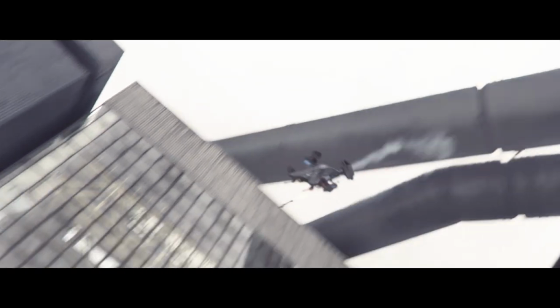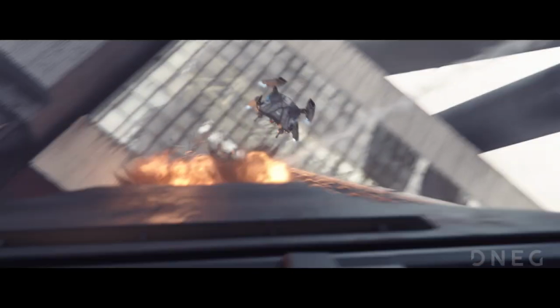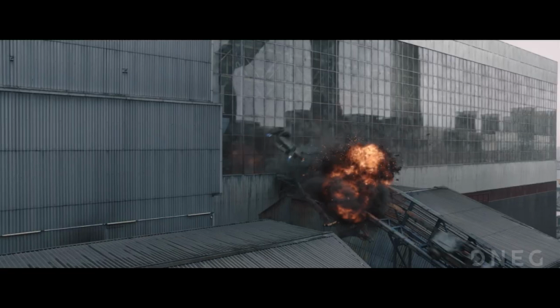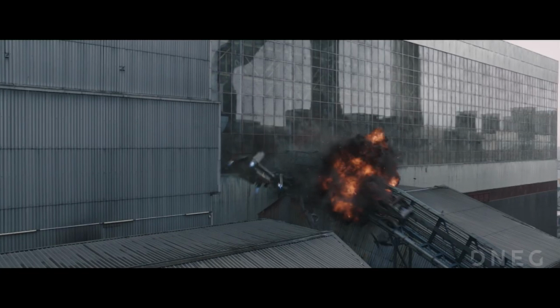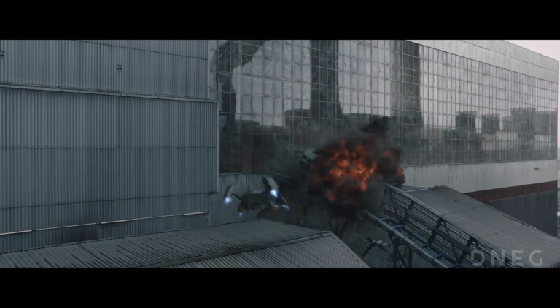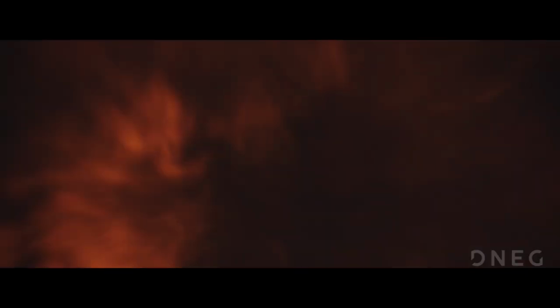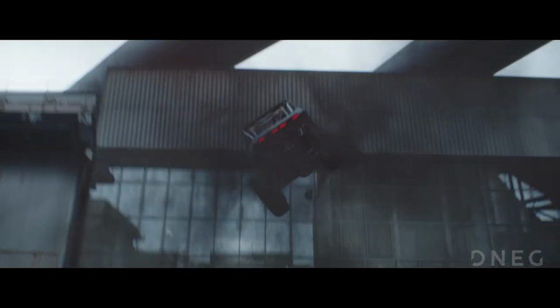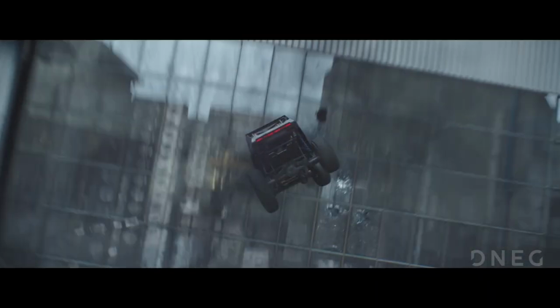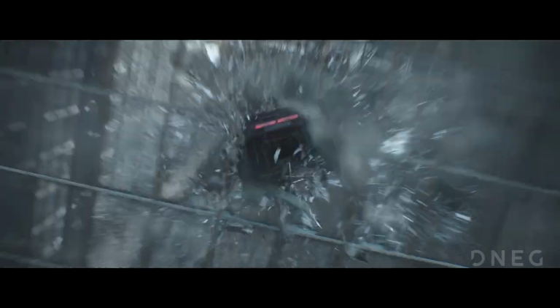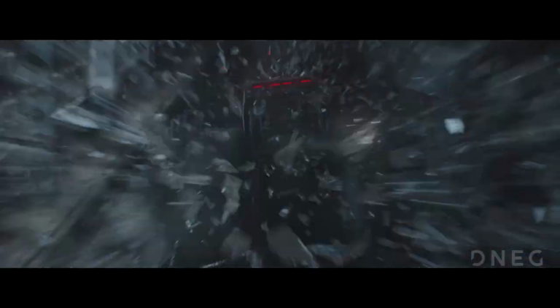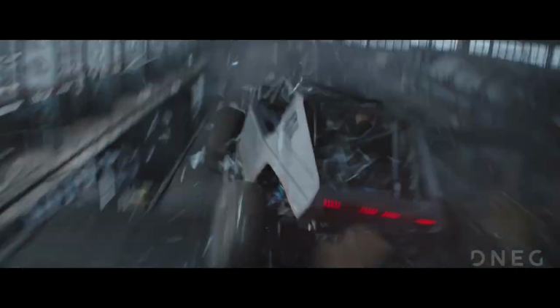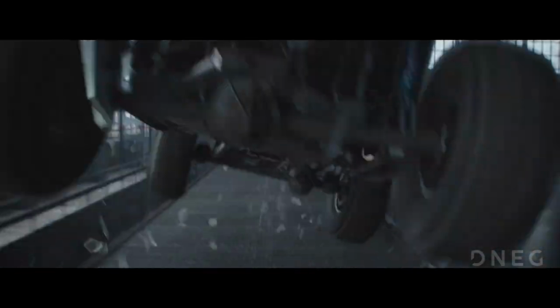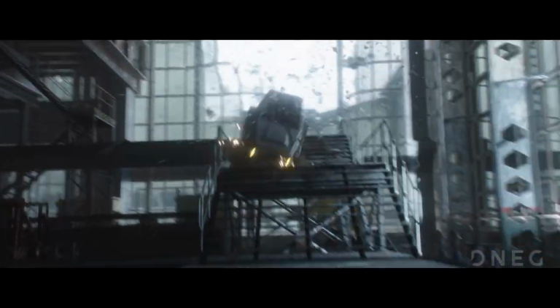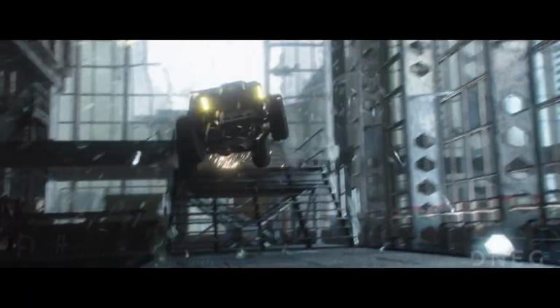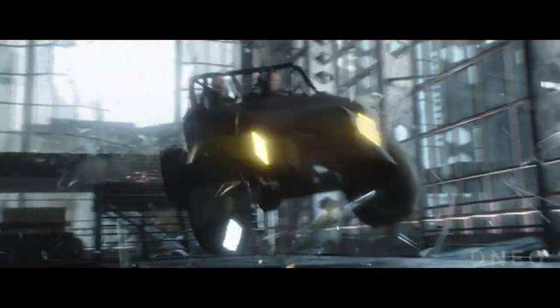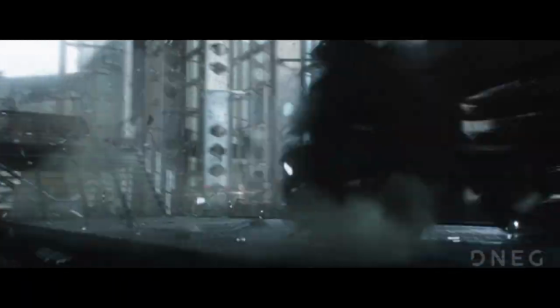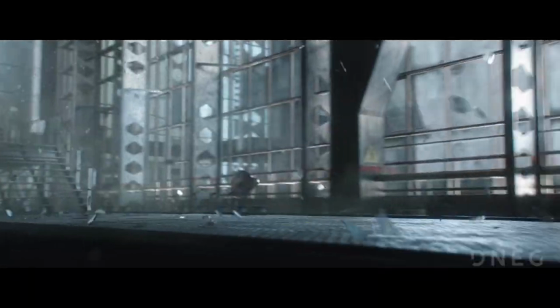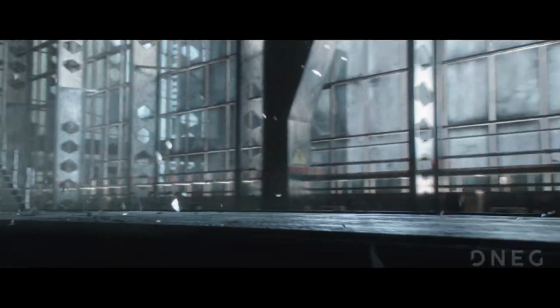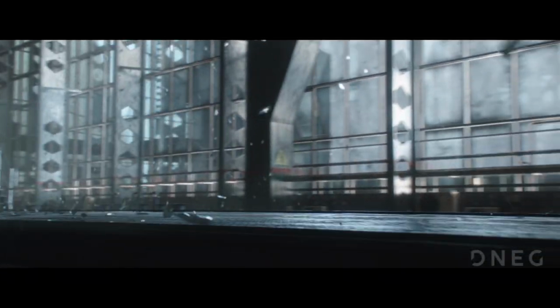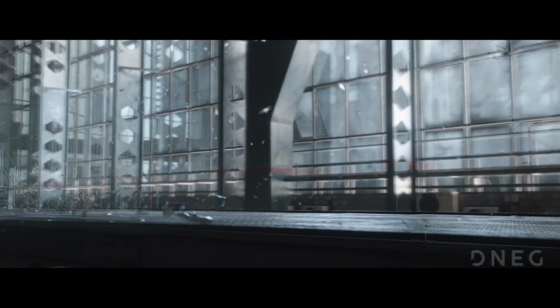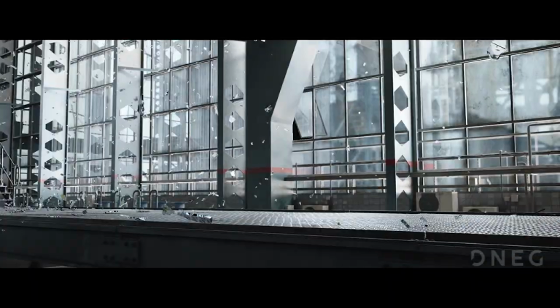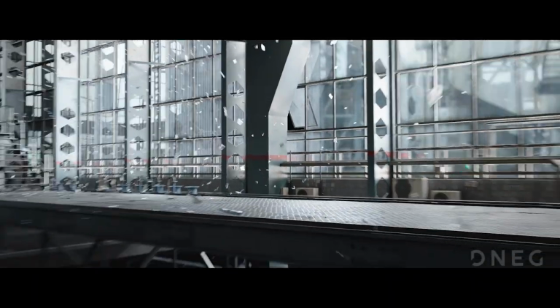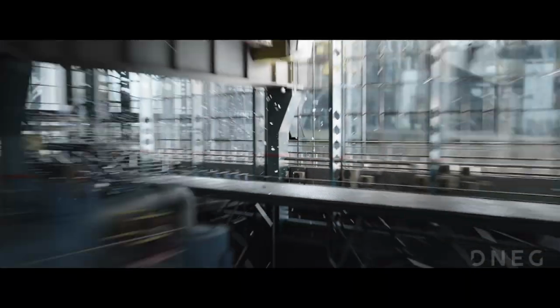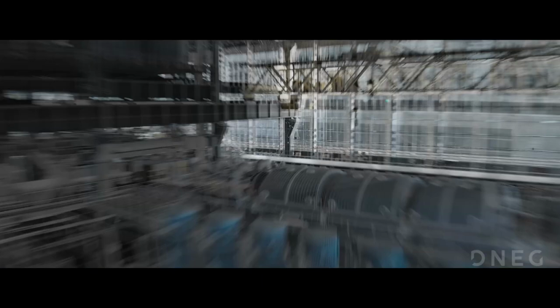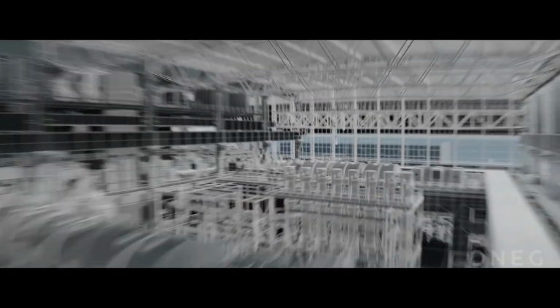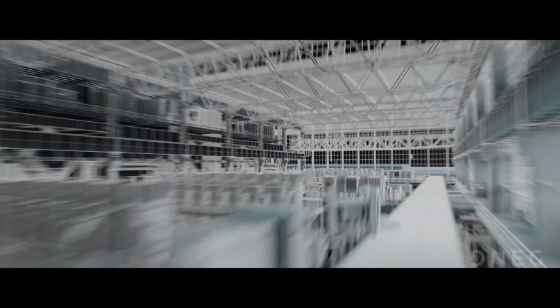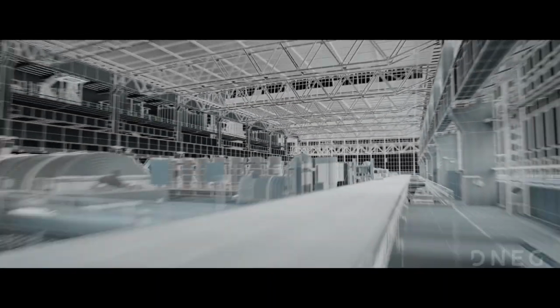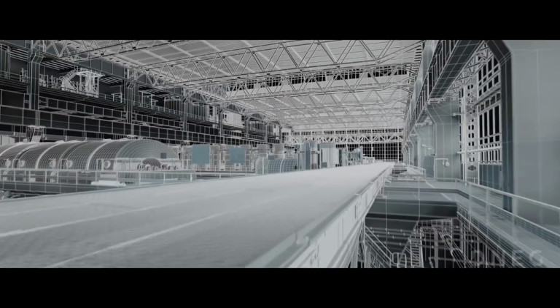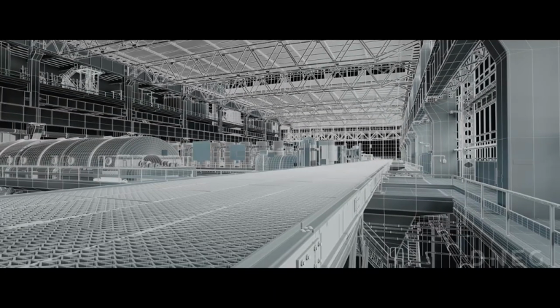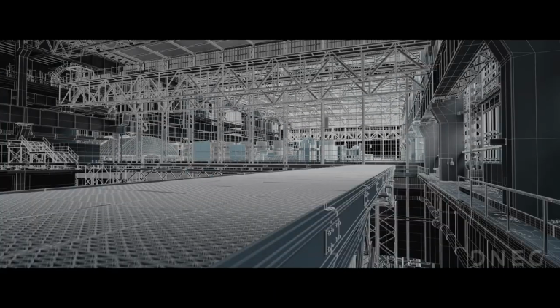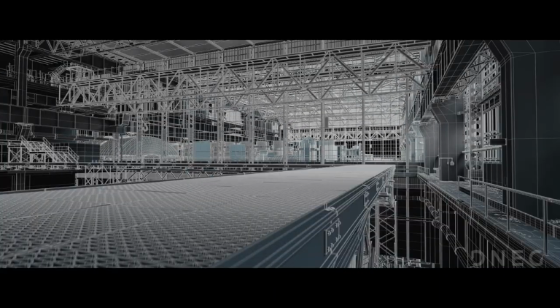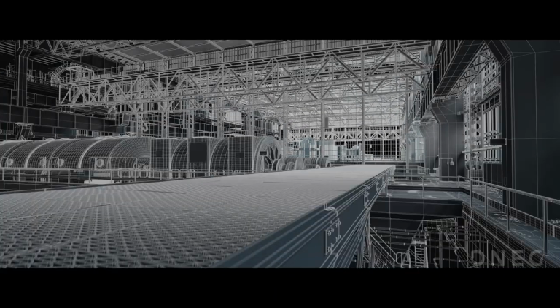The model was textured in Substance Painter and rendered in Clarisse. Due to tight time constraints, texturing and look development needed to run side by side with modelling, providing shaded looks to lighting teams as soon as they were available.